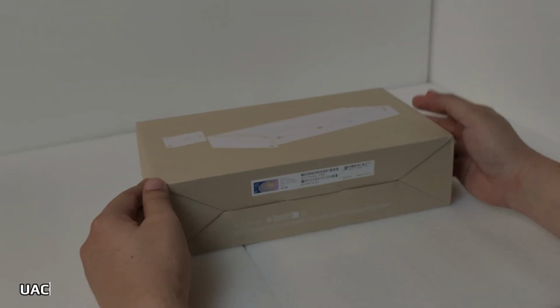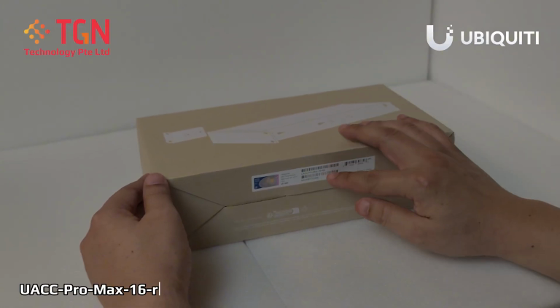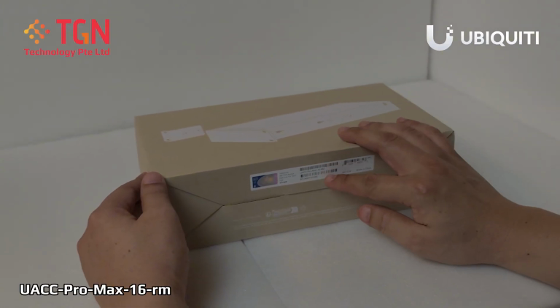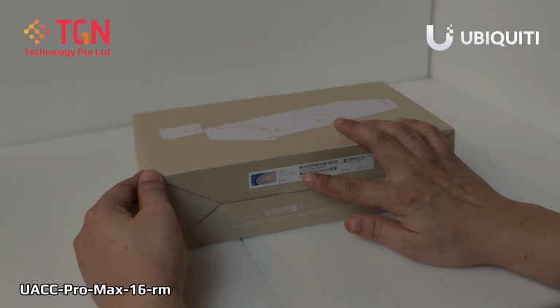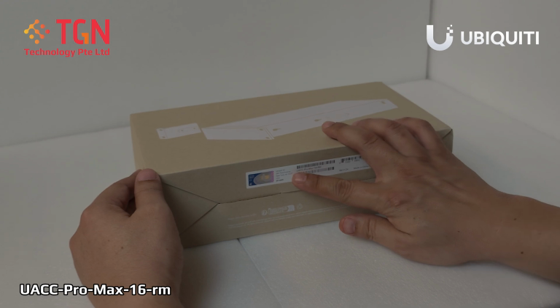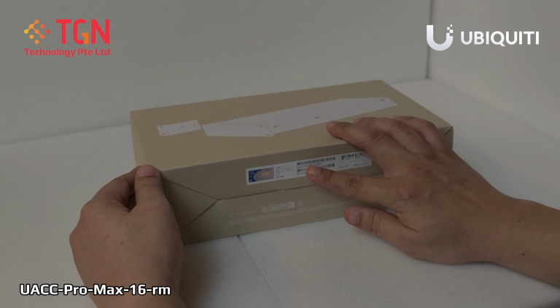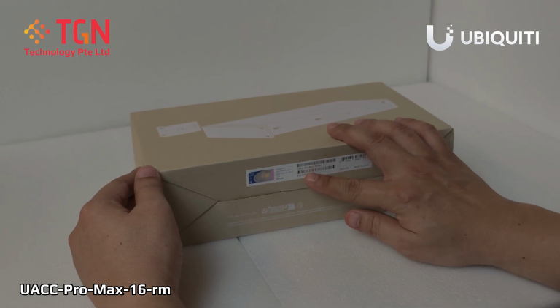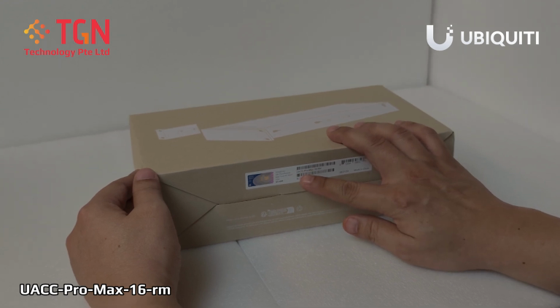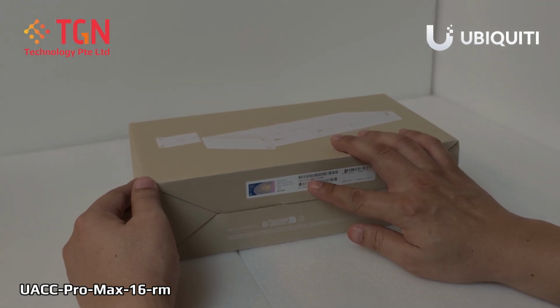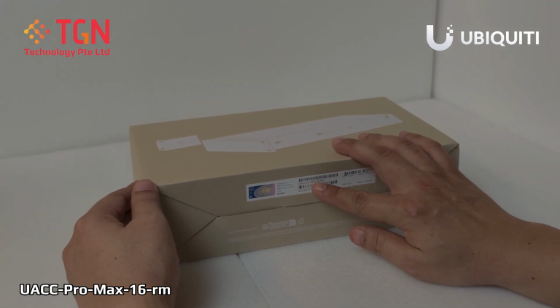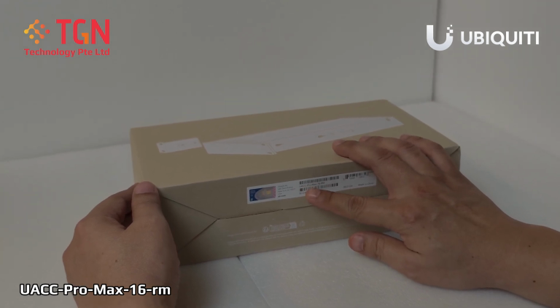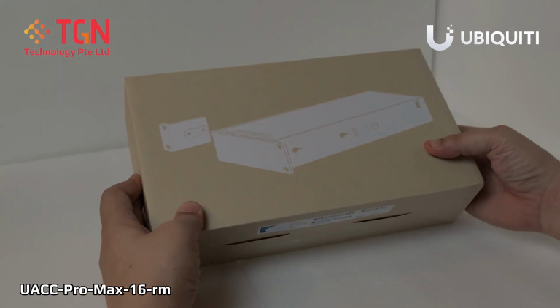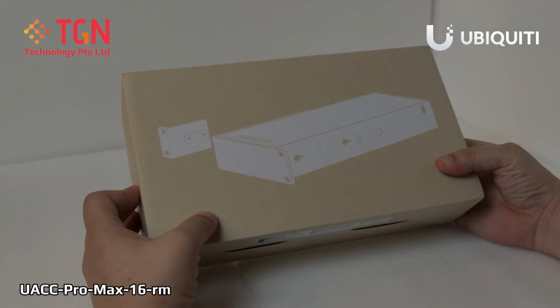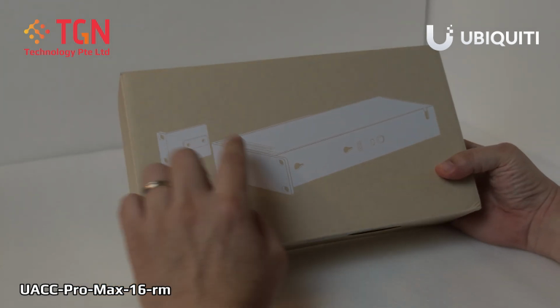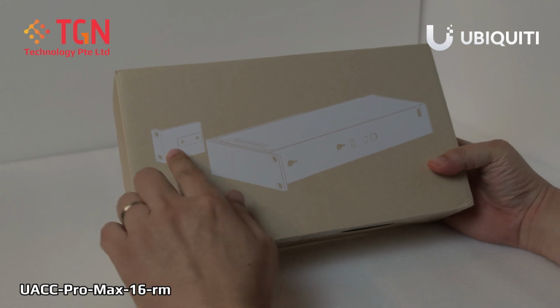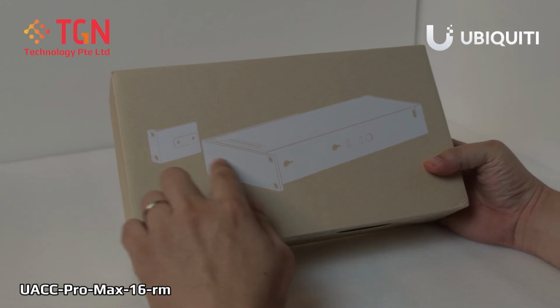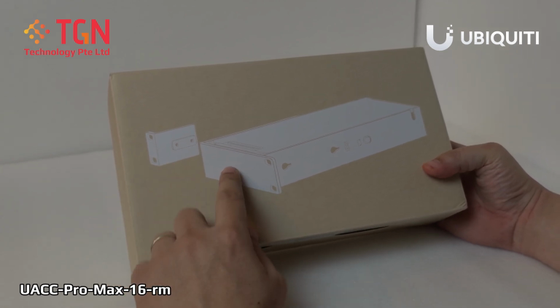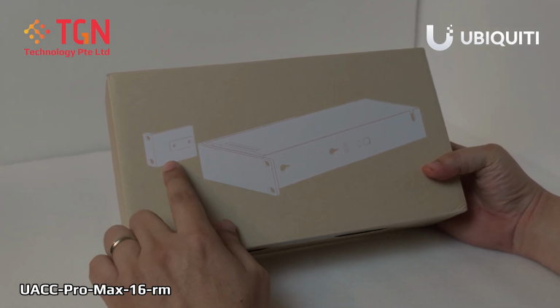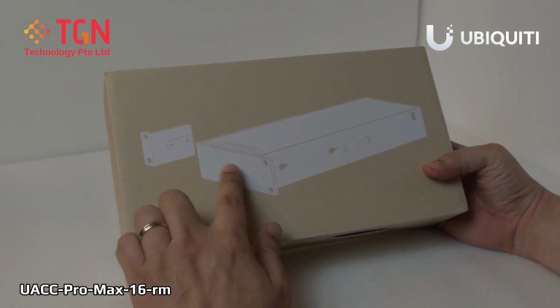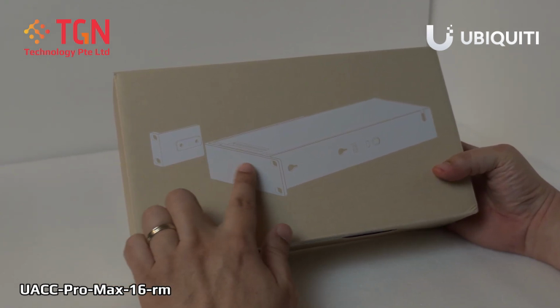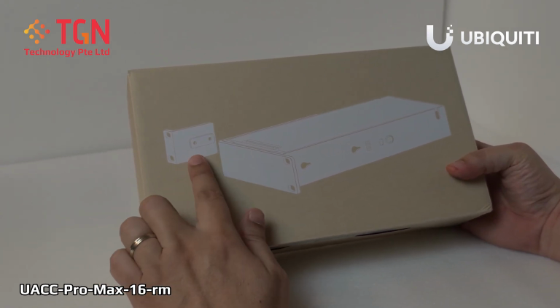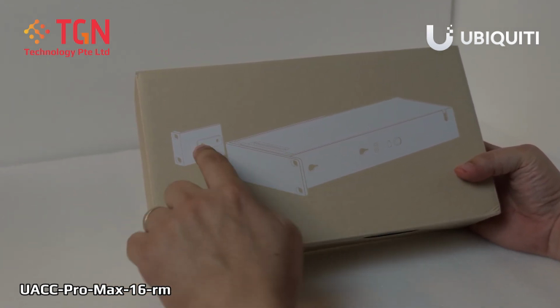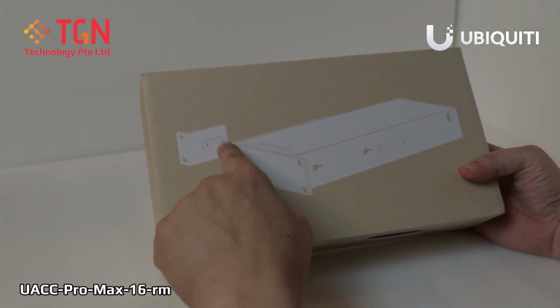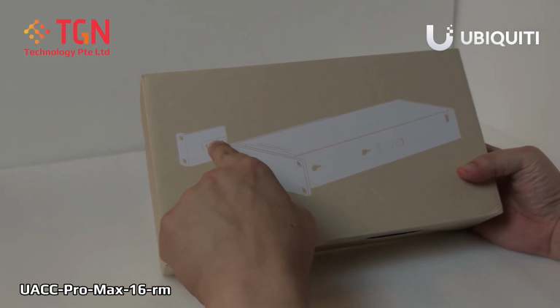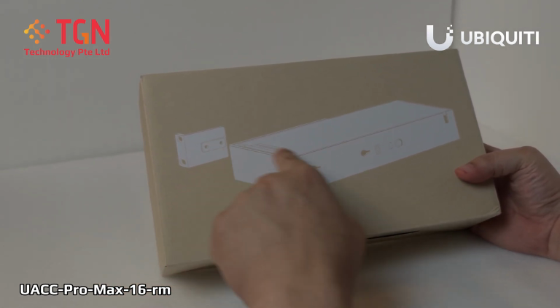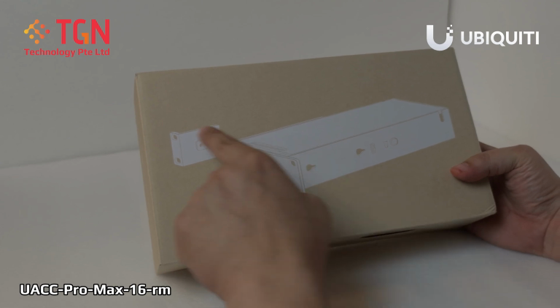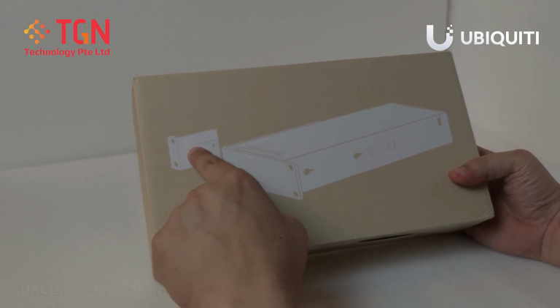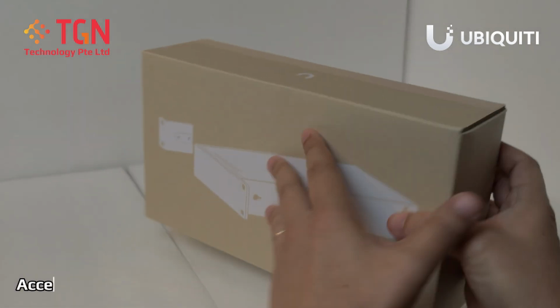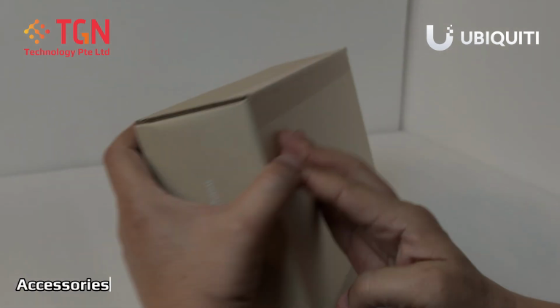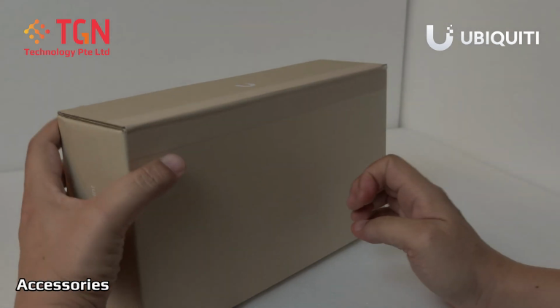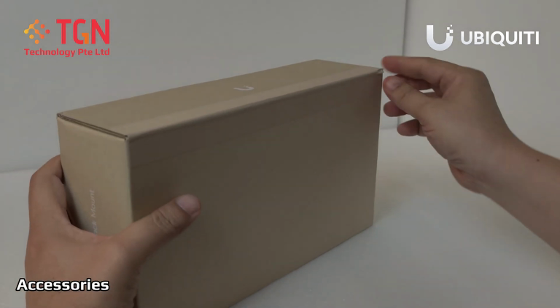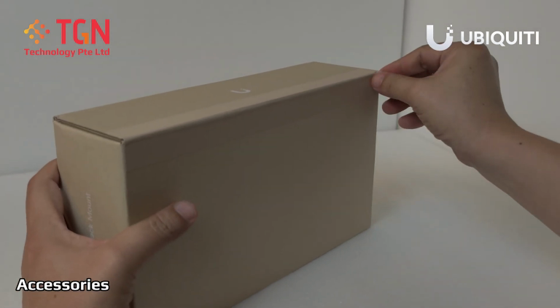Welcome to TGN YouTube channel. Today I'm unboxing the Pro Max 16 rack mount. Basically what happens is you can go either left or right. And of course there is still the catch here which you need to remove. So let's unbox this and see what's inside.